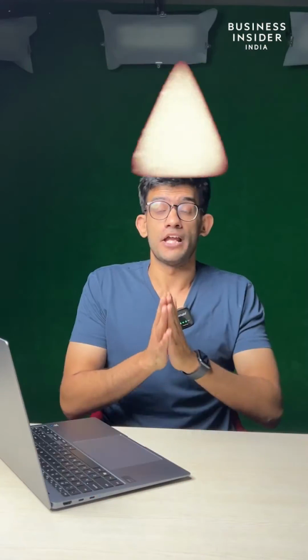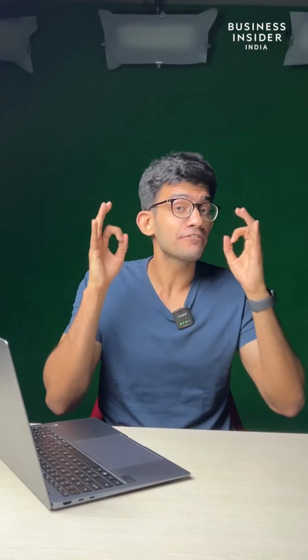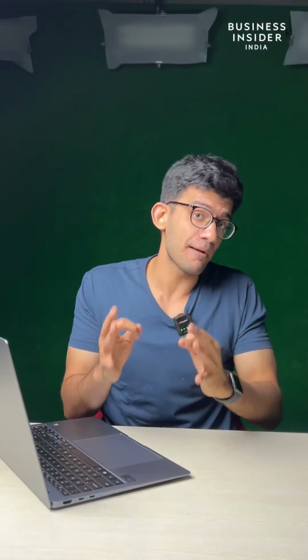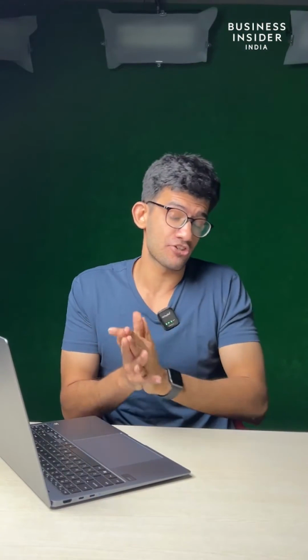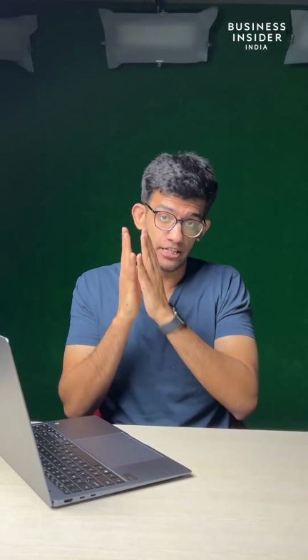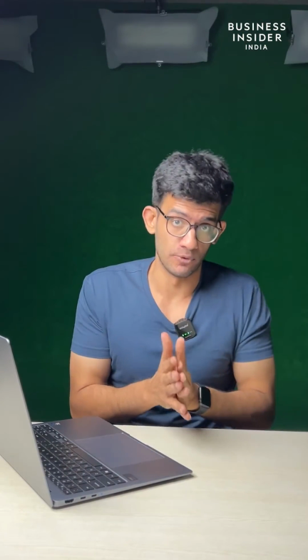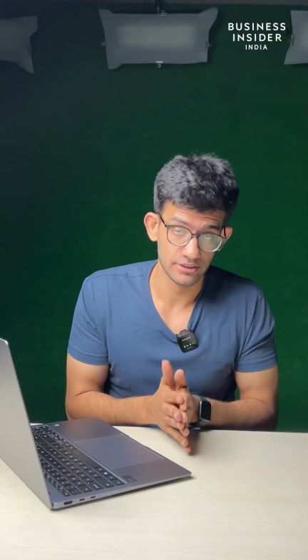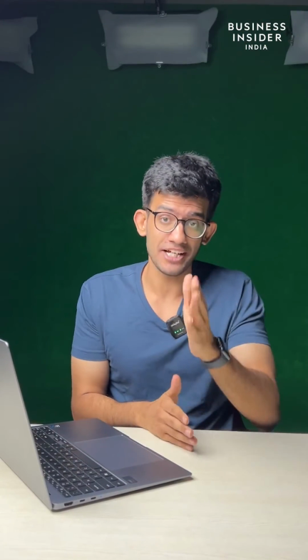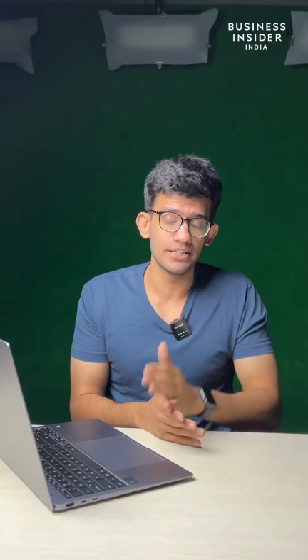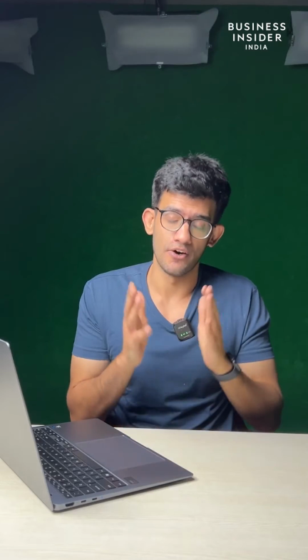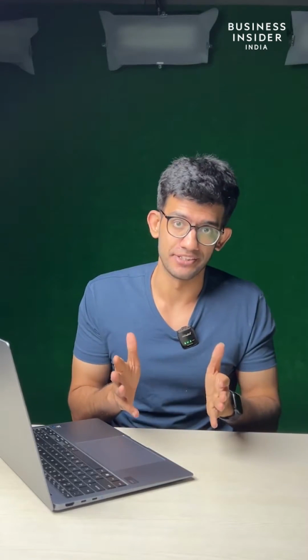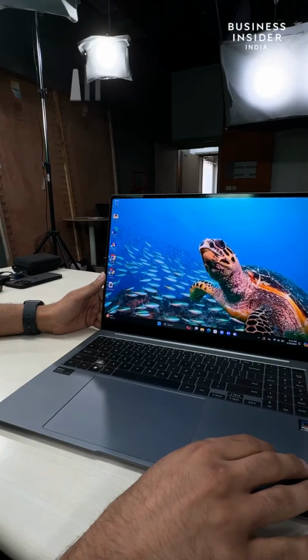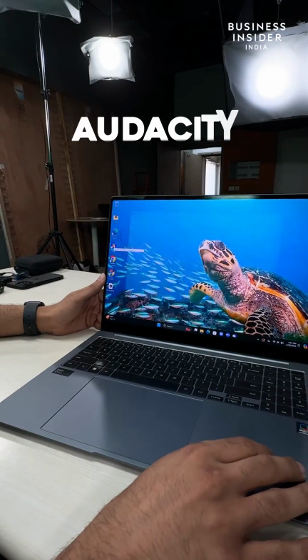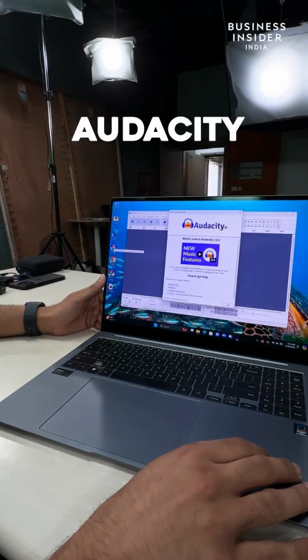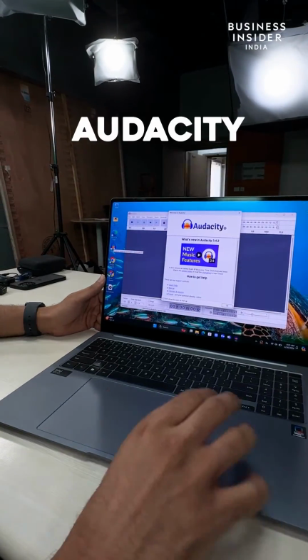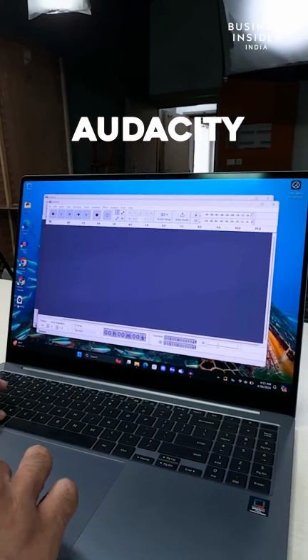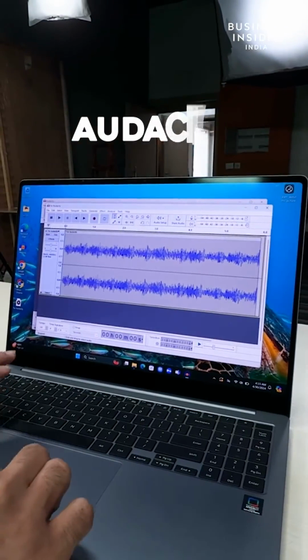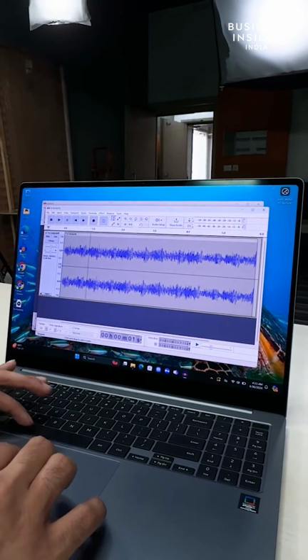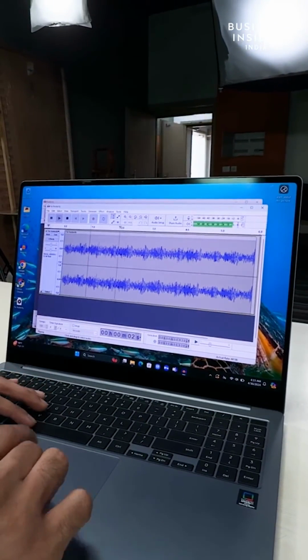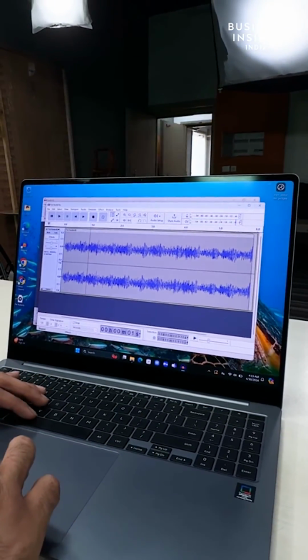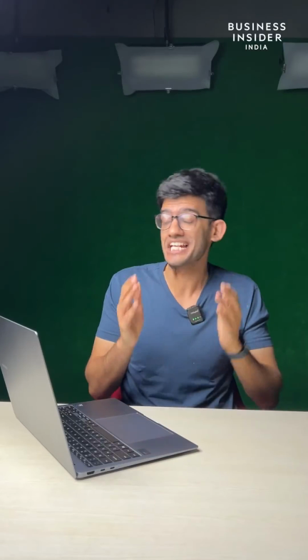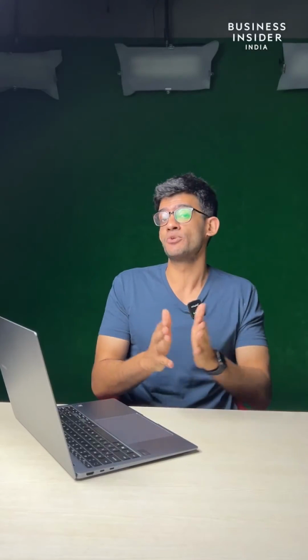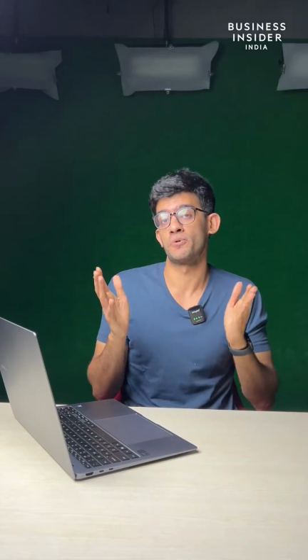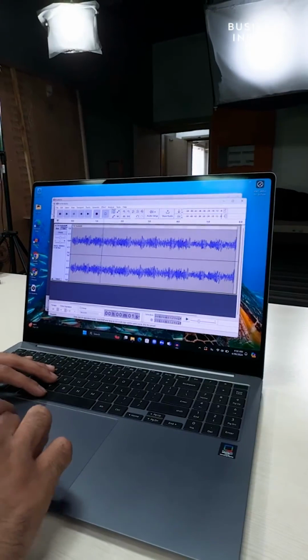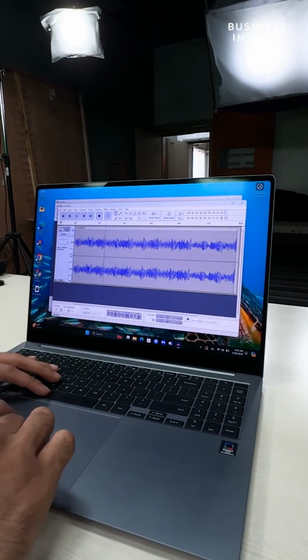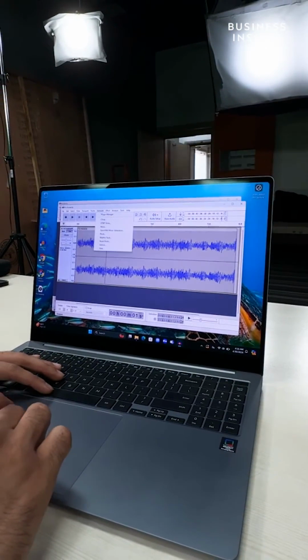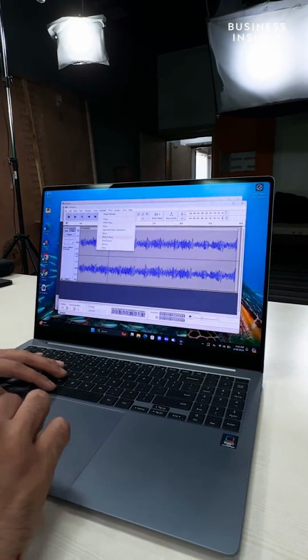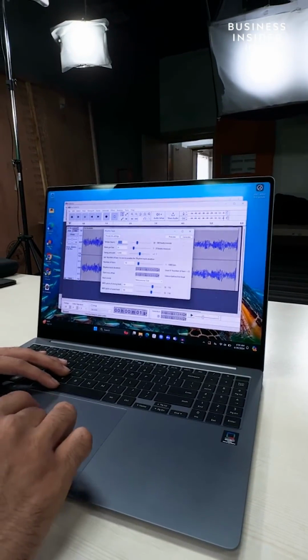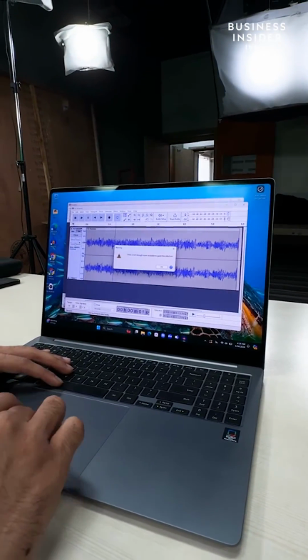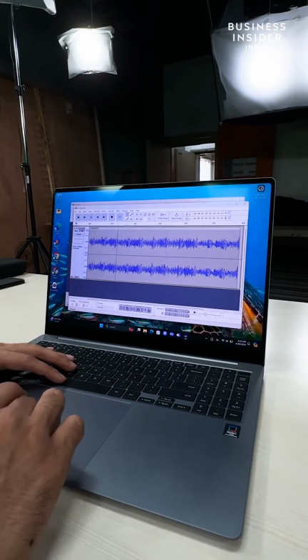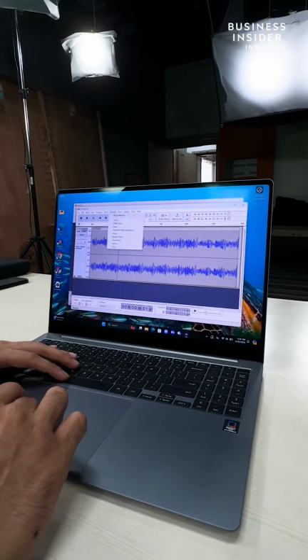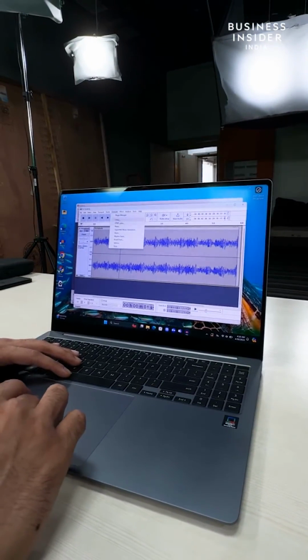We have three applications in focus, starting with Audacity. As the name suggests, you can use this application to separate the audio layers in any tuning you provide. As you can see, this performs extremely well on this machine.